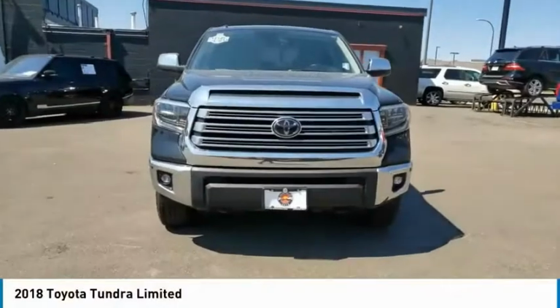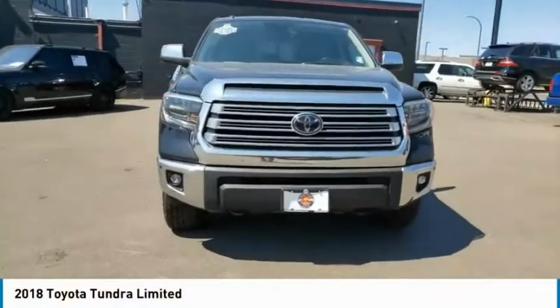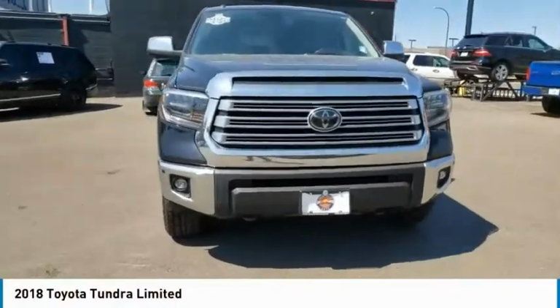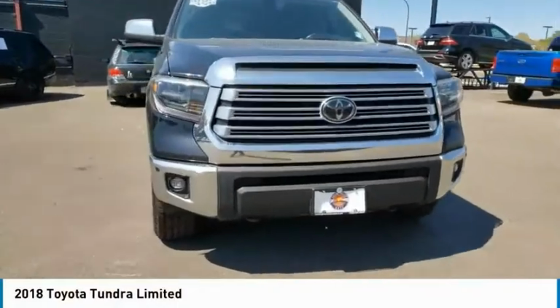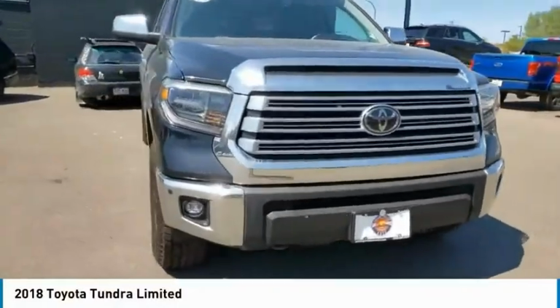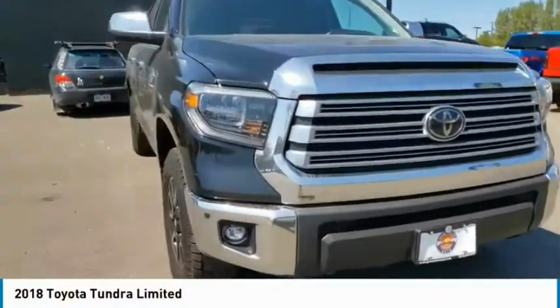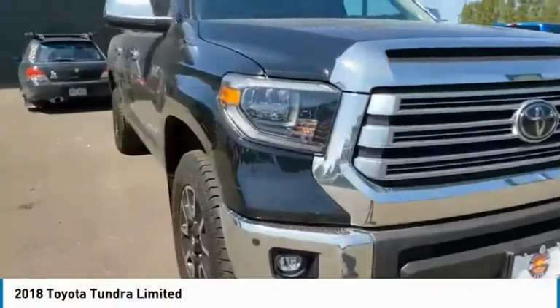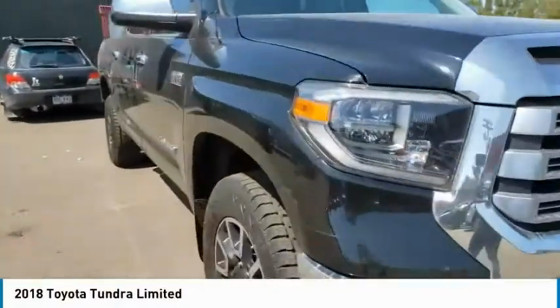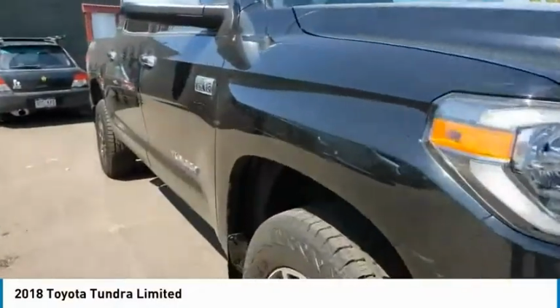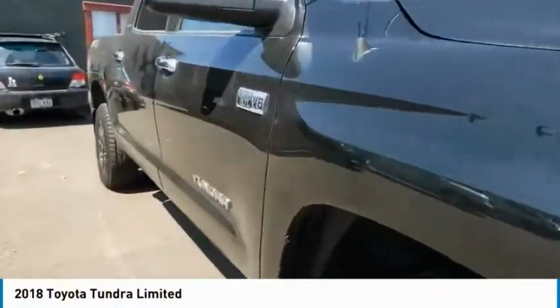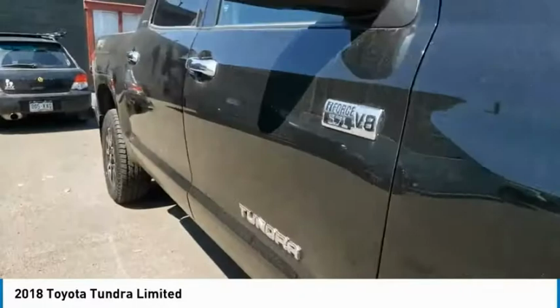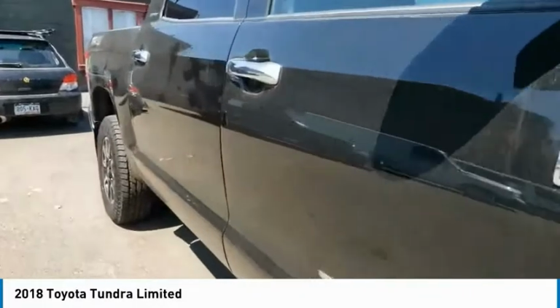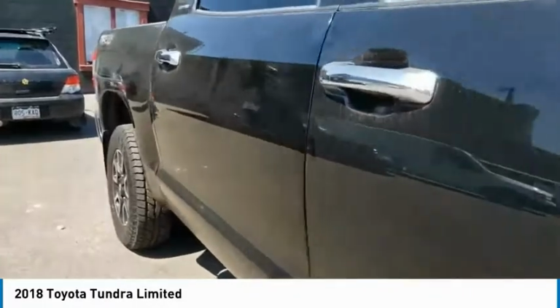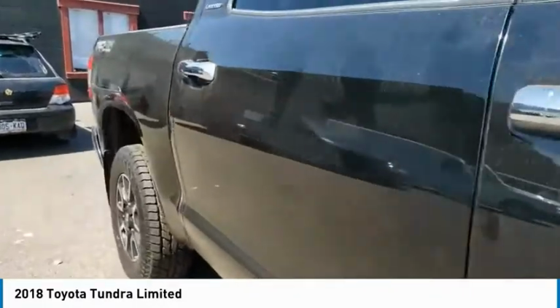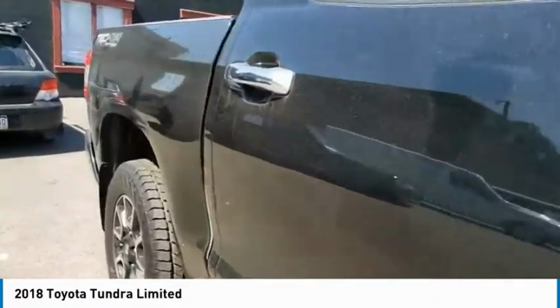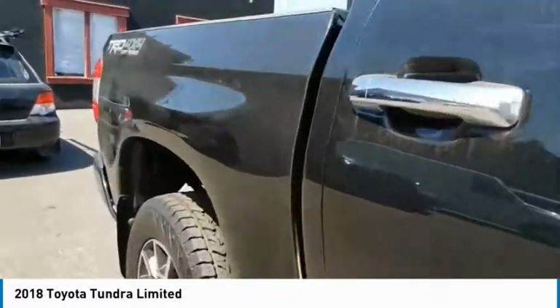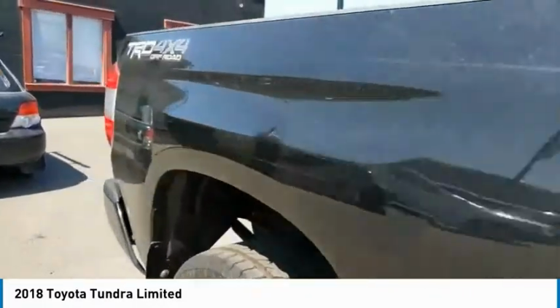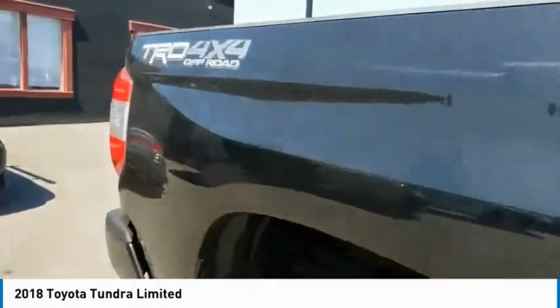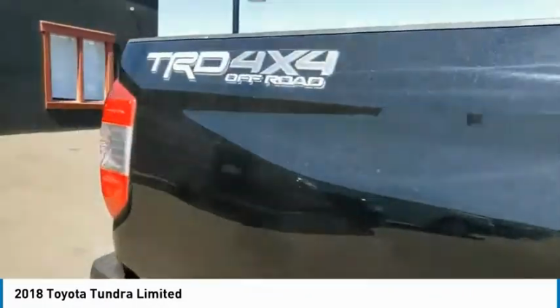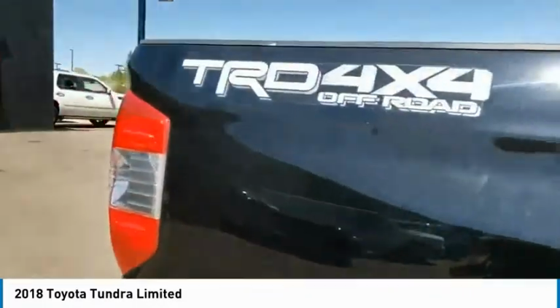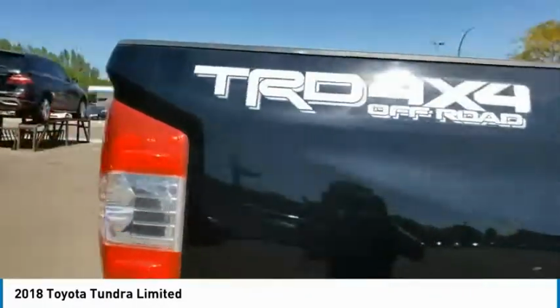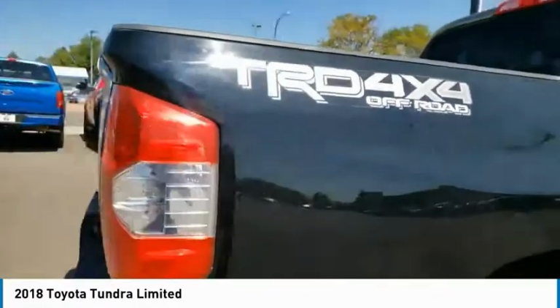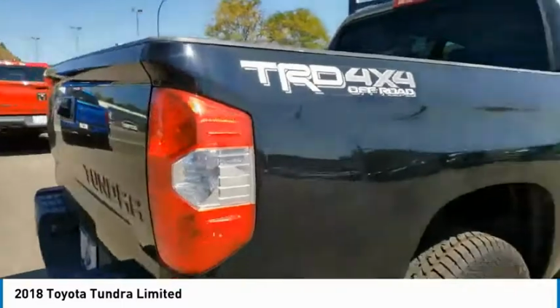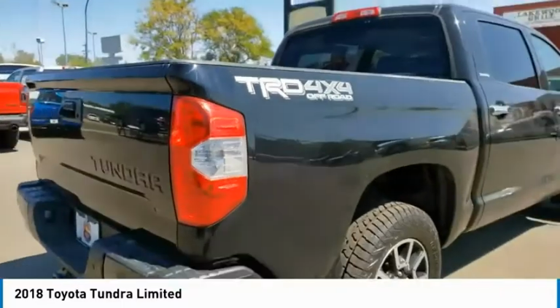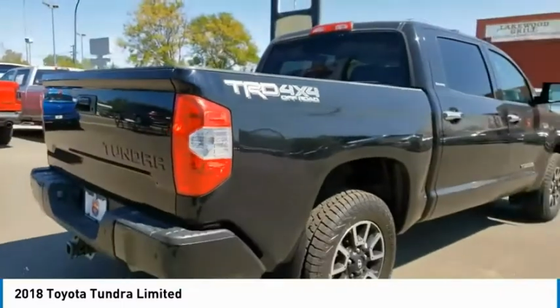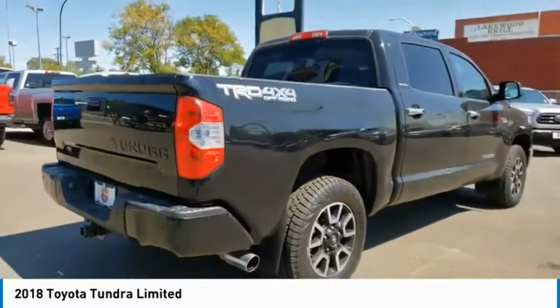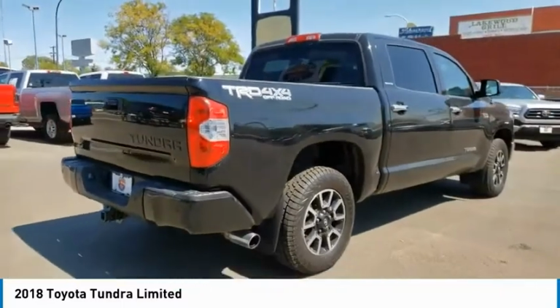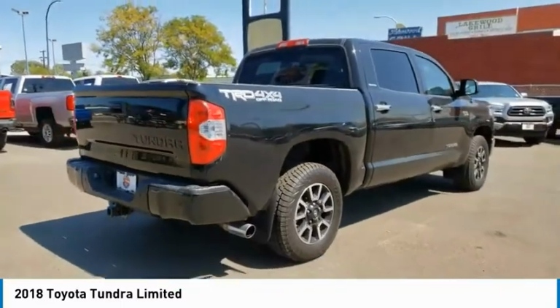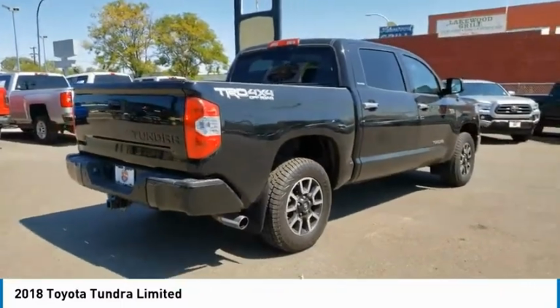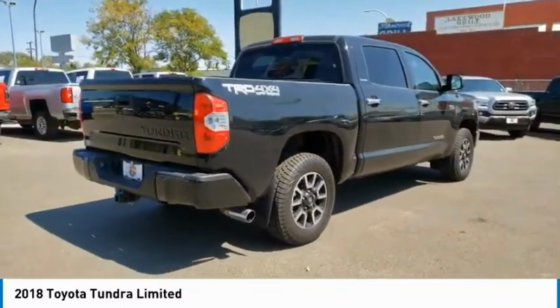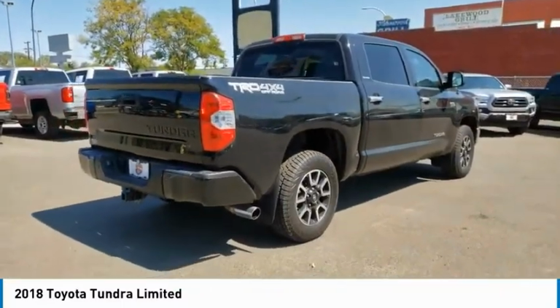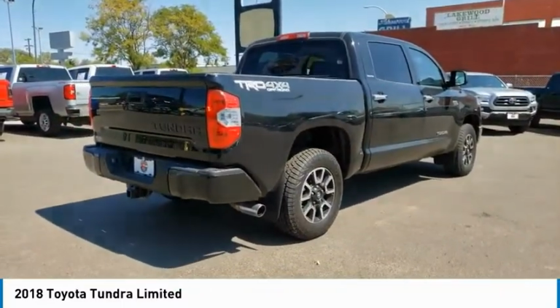Make a great choice today with the 2018 Tundra. The Tundra has a number of unique features useful for those using it as a work truck, including extra large door handles, a deck rail system, and an integrated tow hitch.